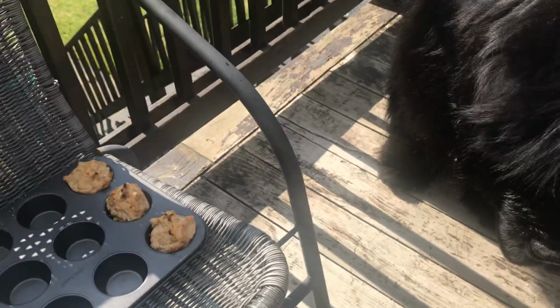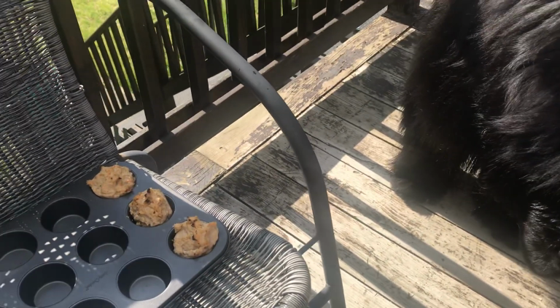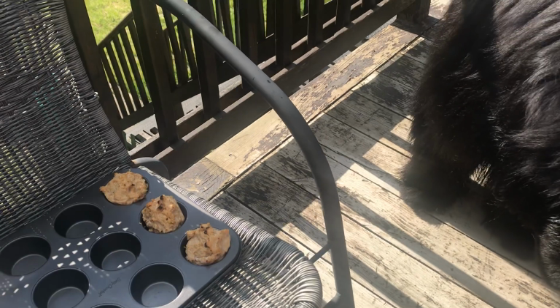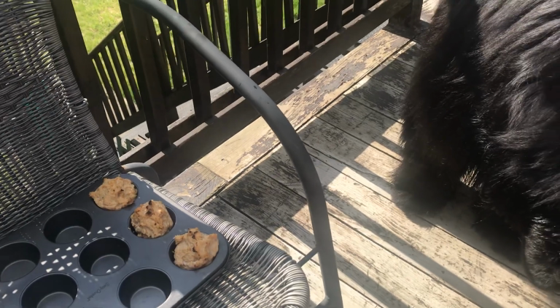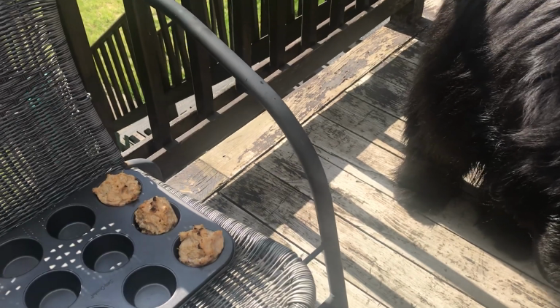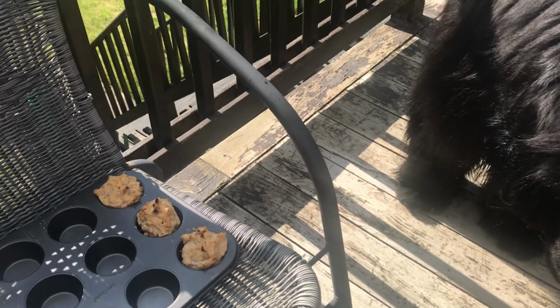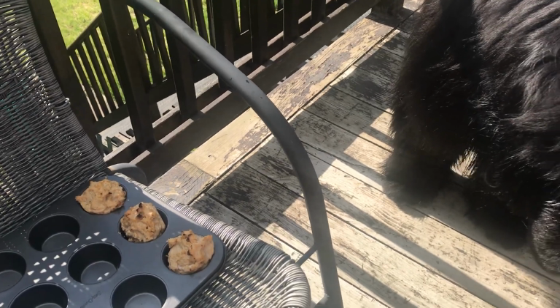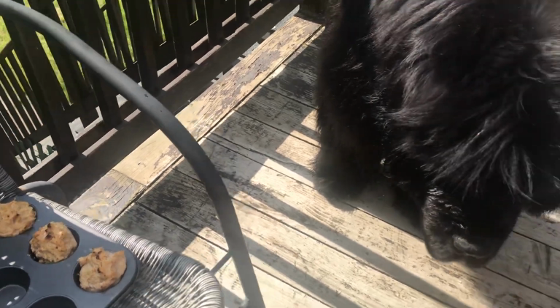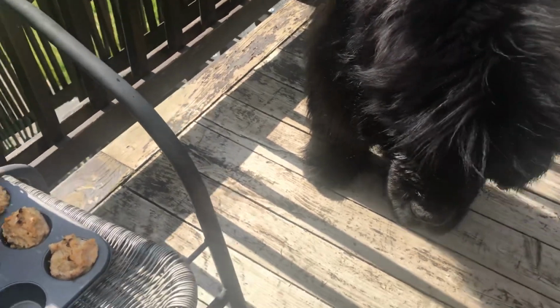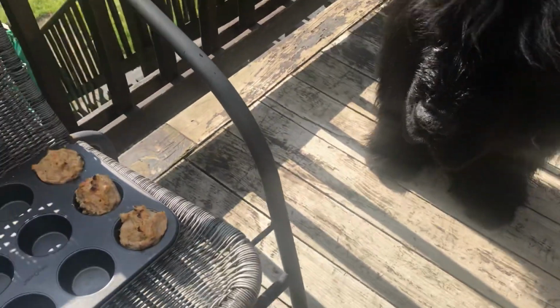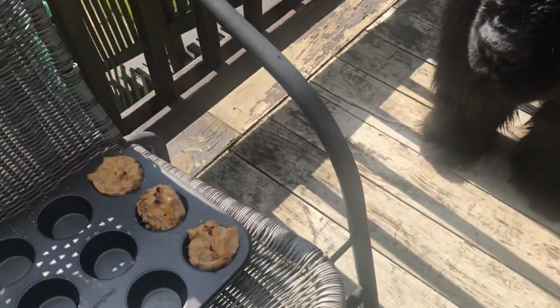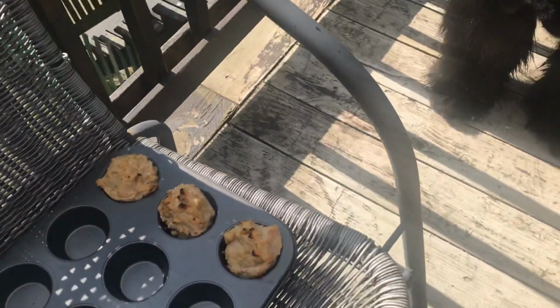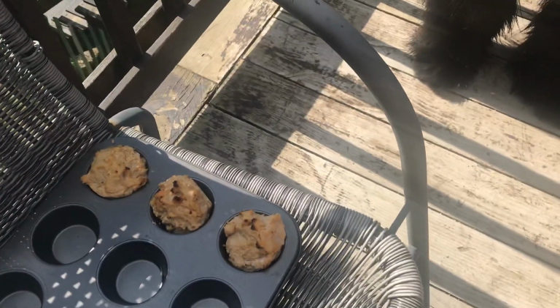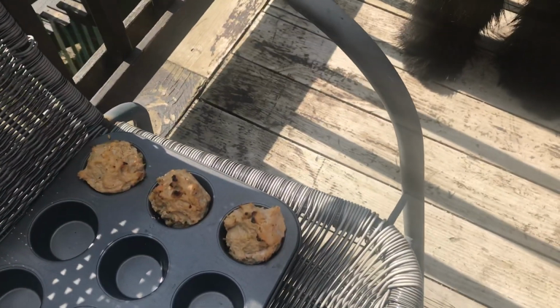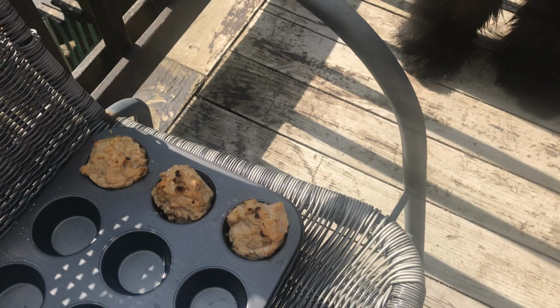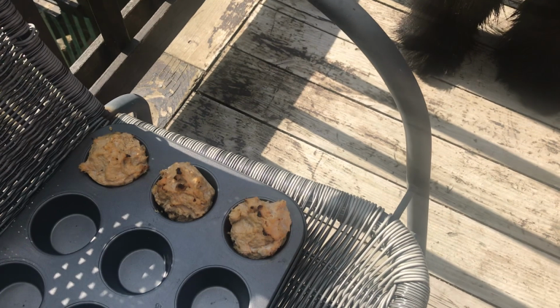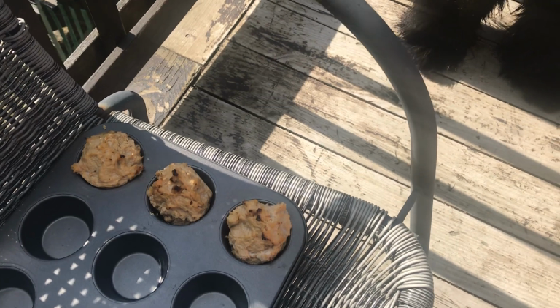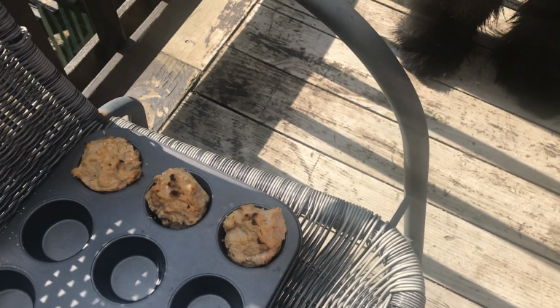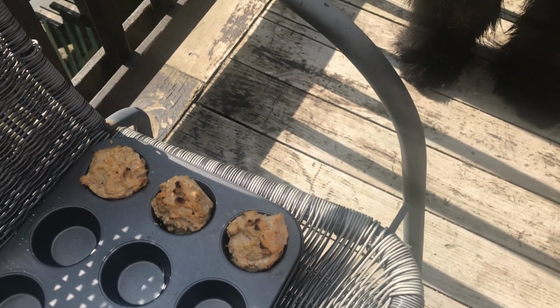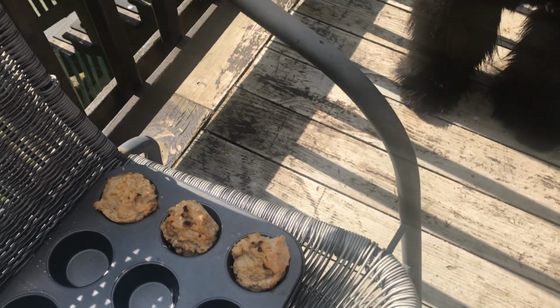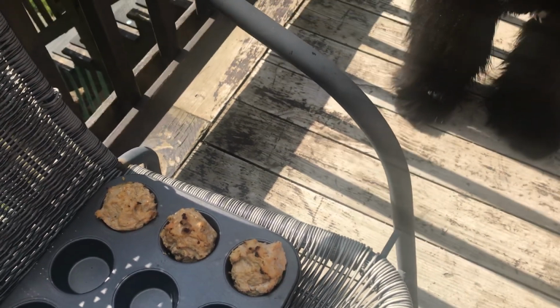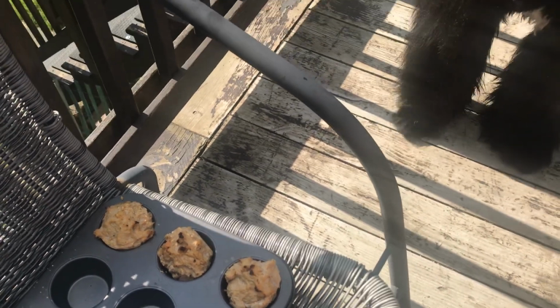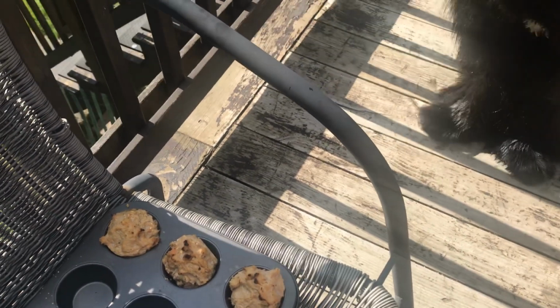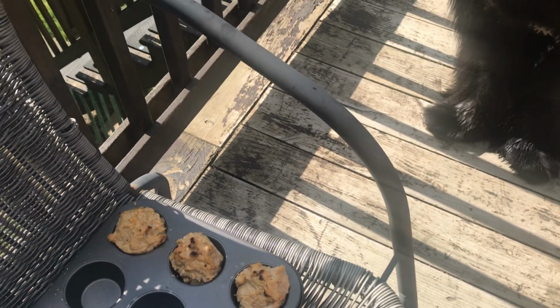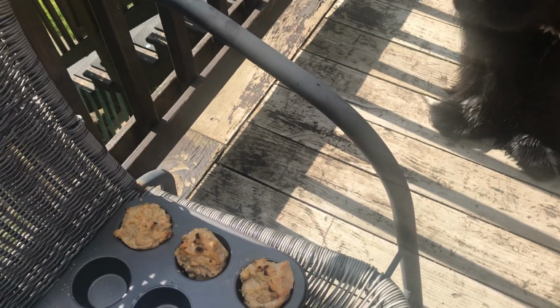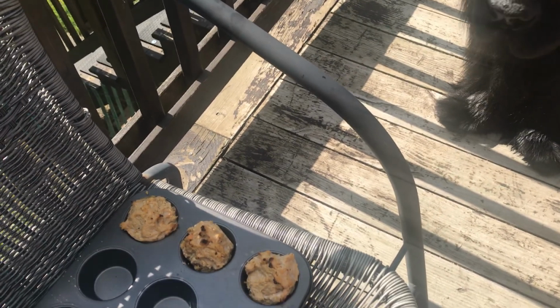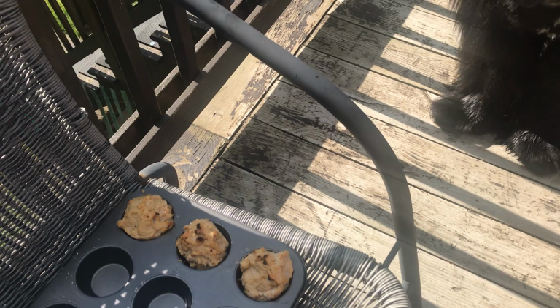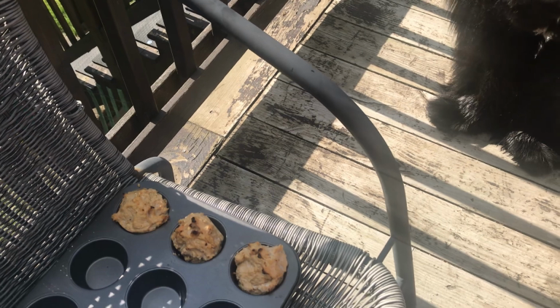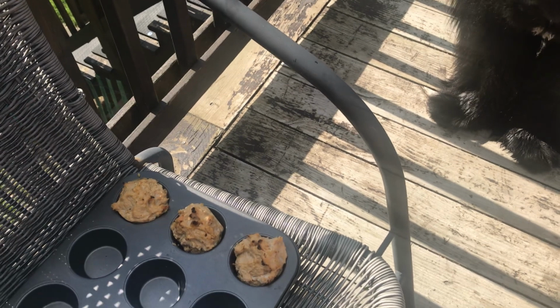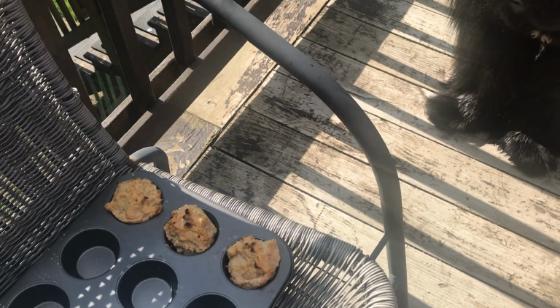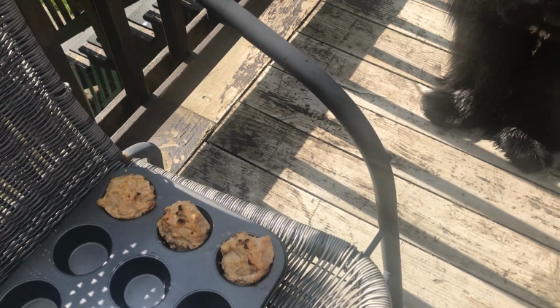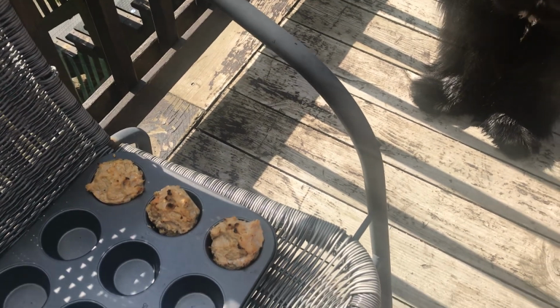I don't put any salt or spices or anything in there. I just grind up the chicken, remove all the bones, add some sweet potatoes, and I do bind it with an egg — which I forgot to mention.